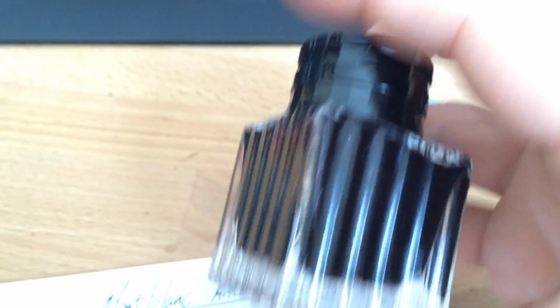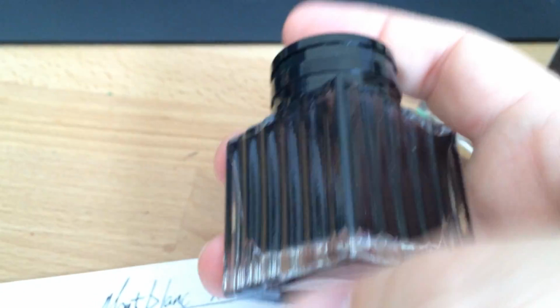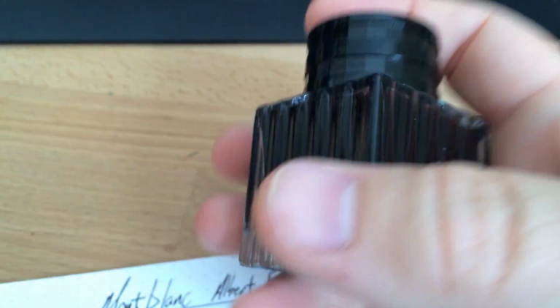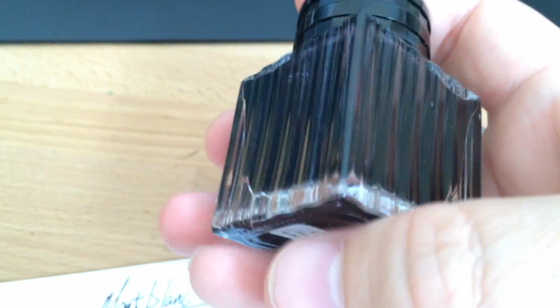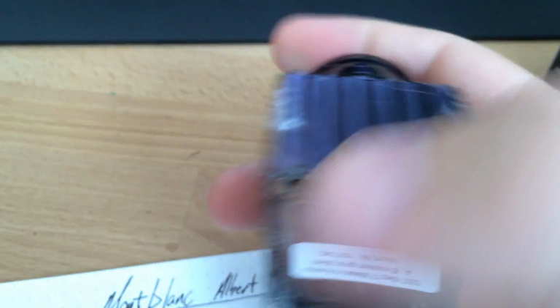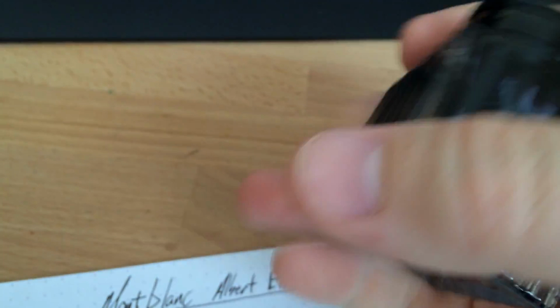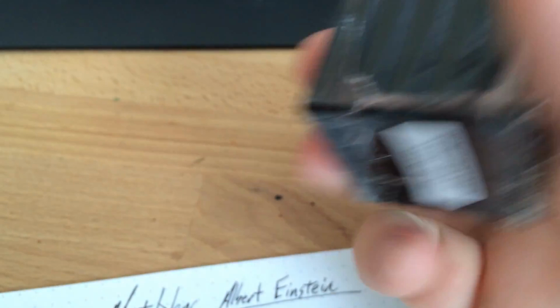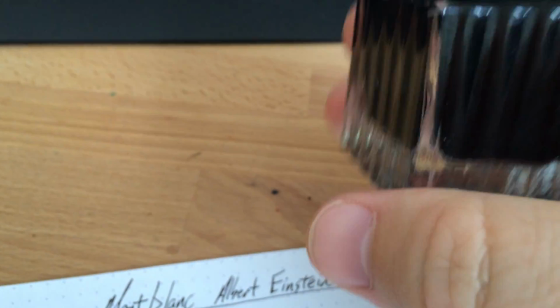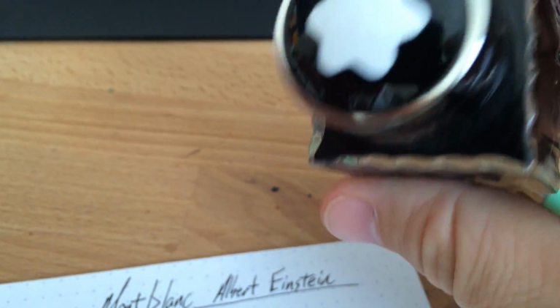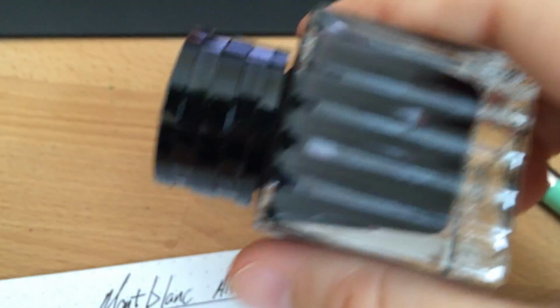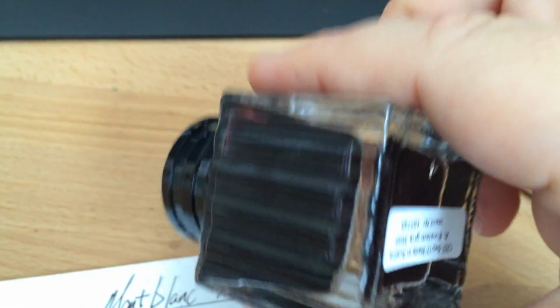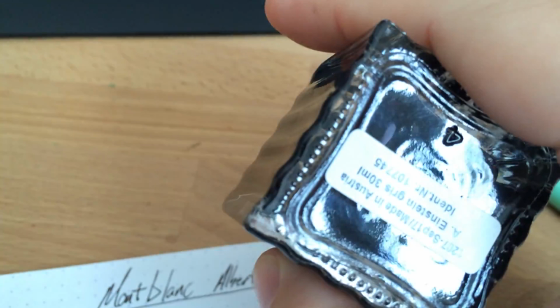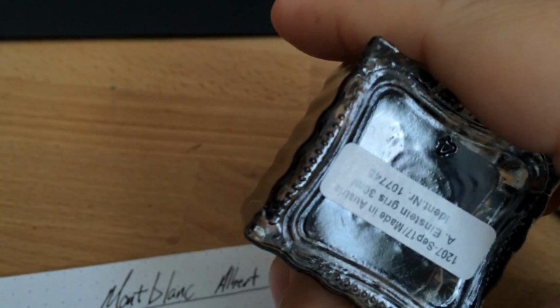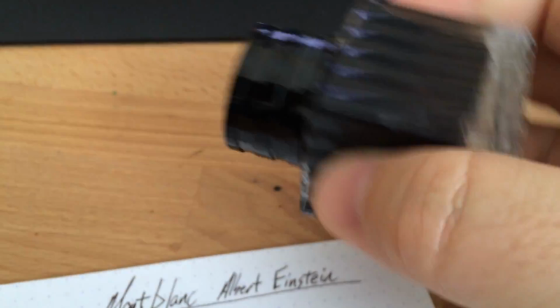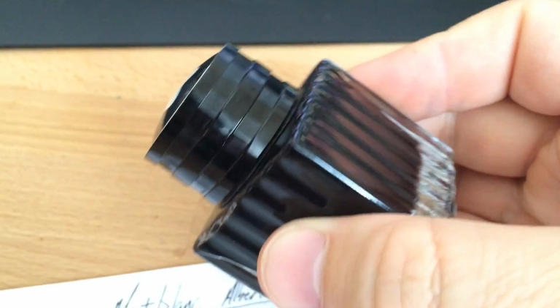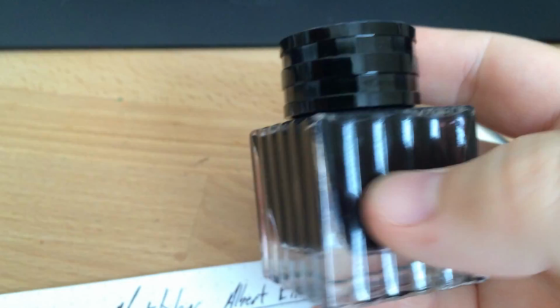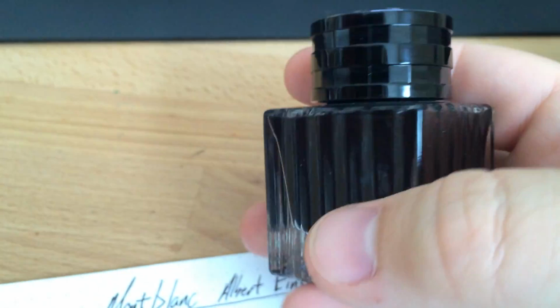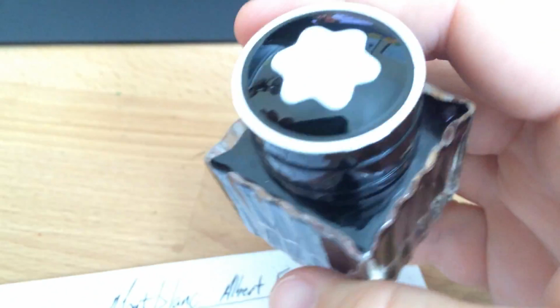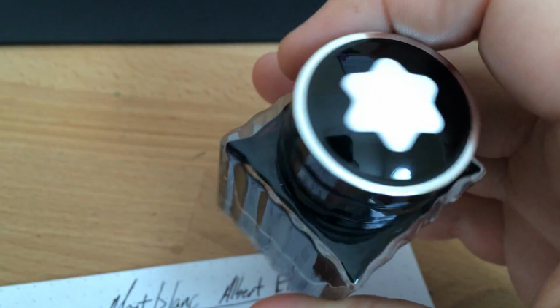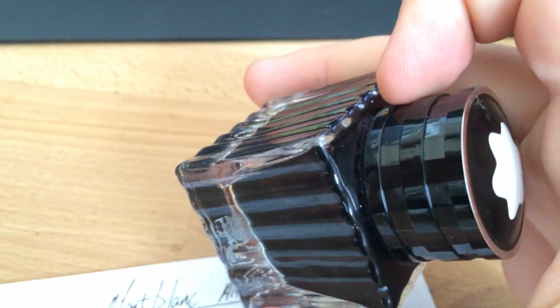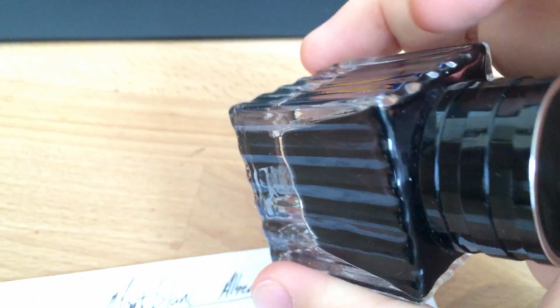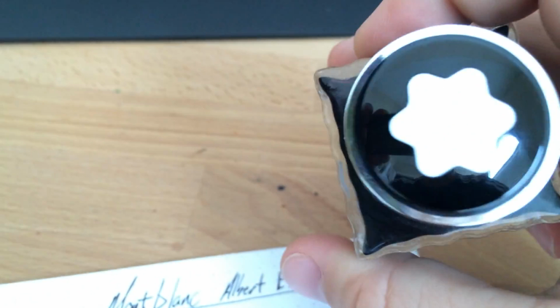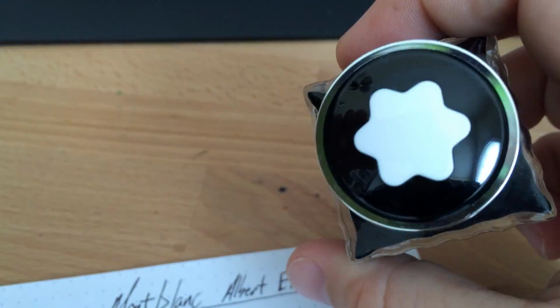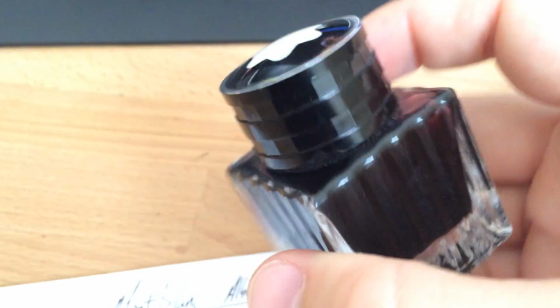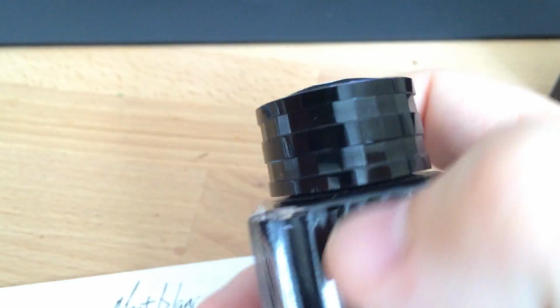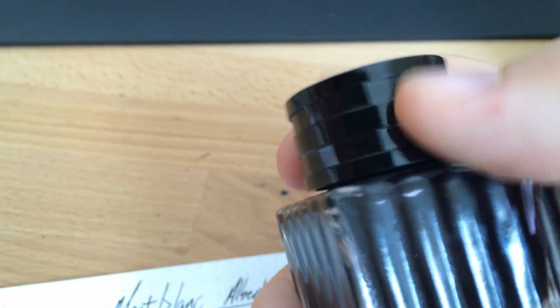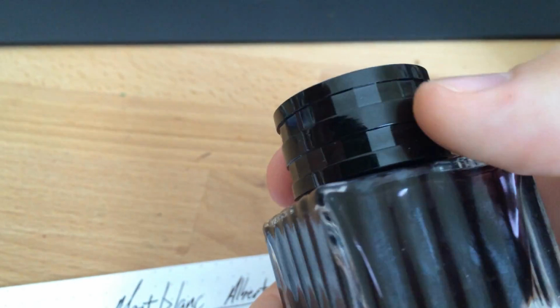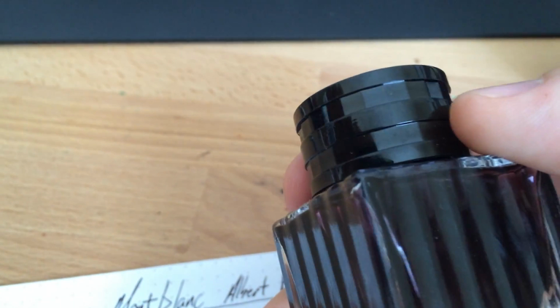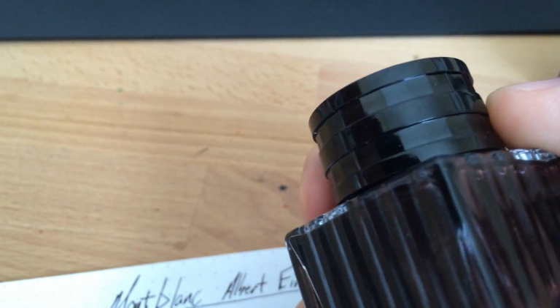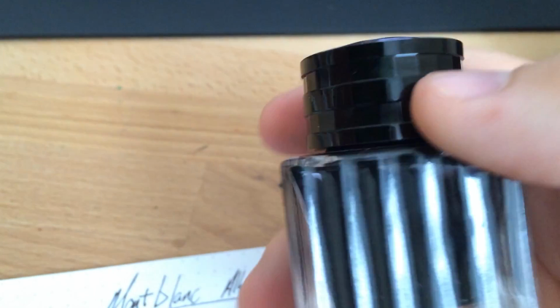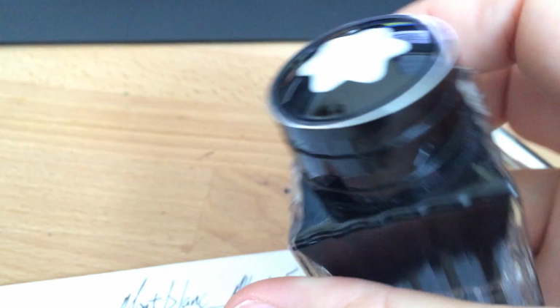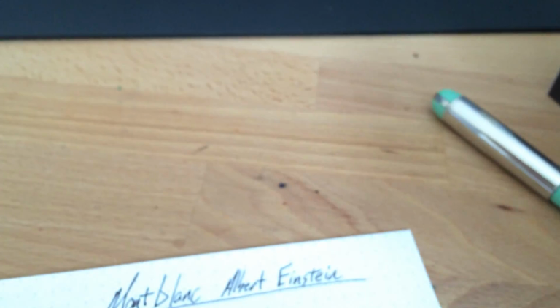It's a very nice little bottle, it's pretty heavy. I'm not sure what it's made out of — maybe it's crystal or something, but probably just glass. And then 30ml of ink, and you have the nice little snowflake on top, and some banding here, little facets. It's a nice bottle.